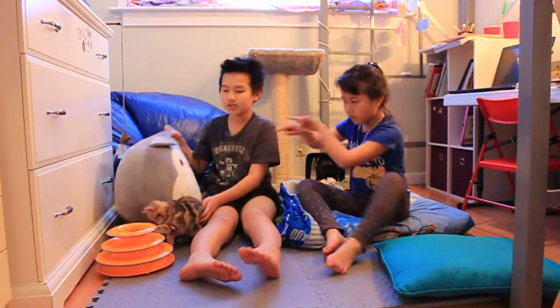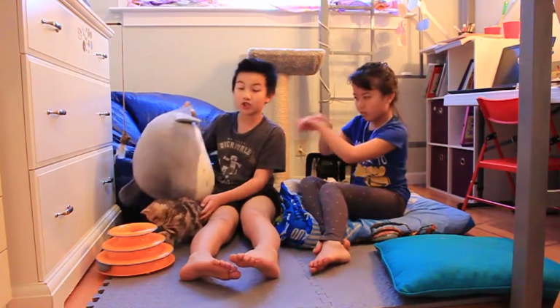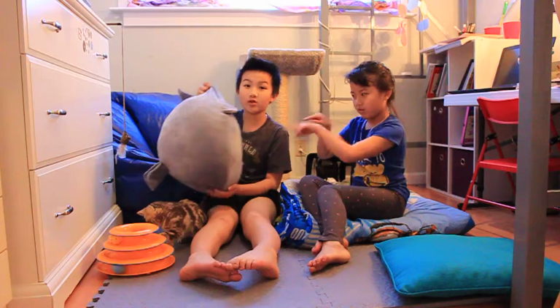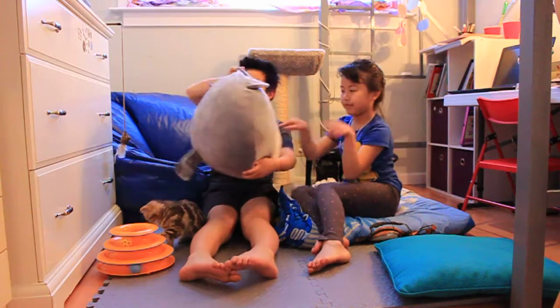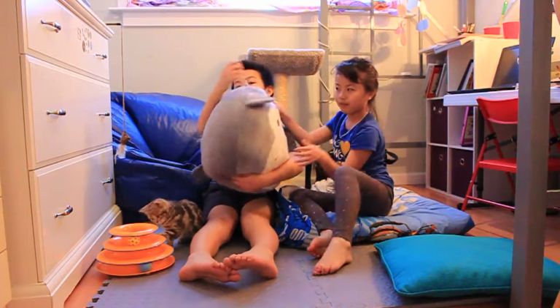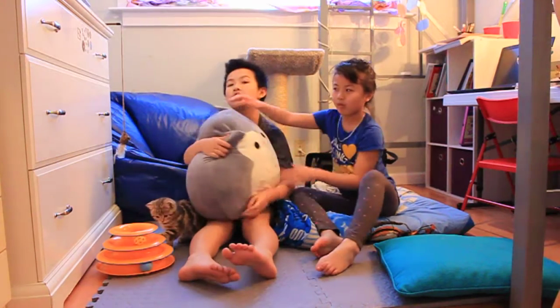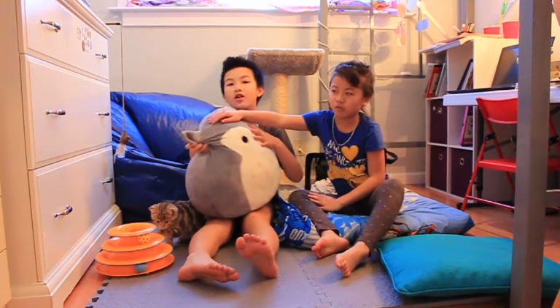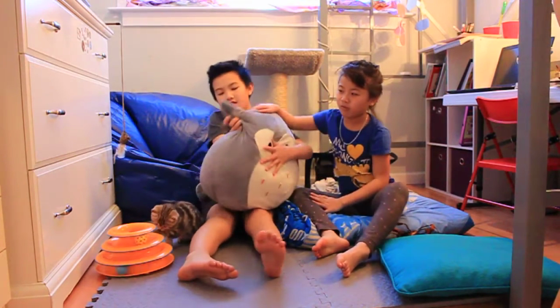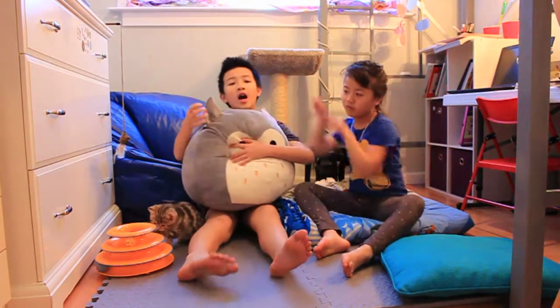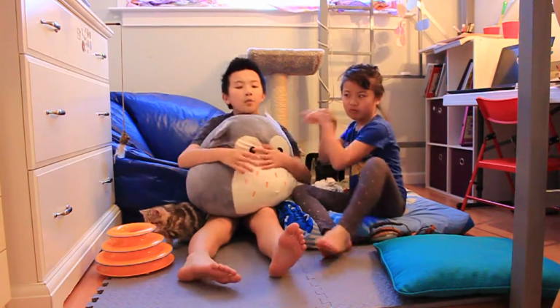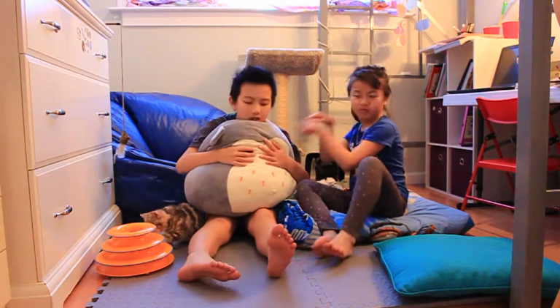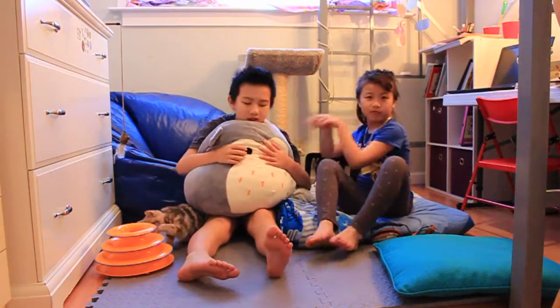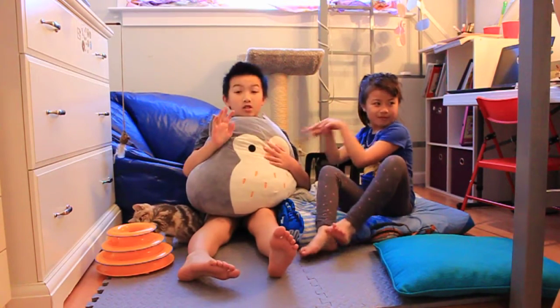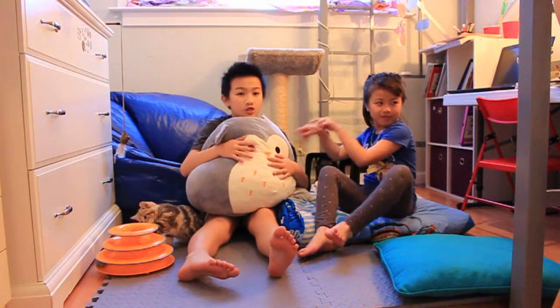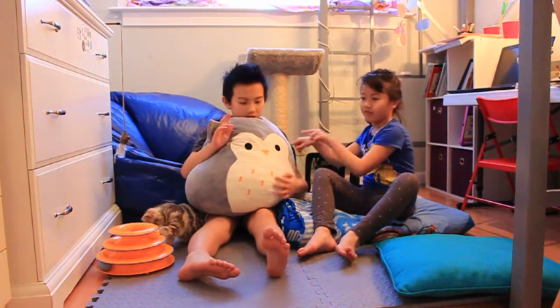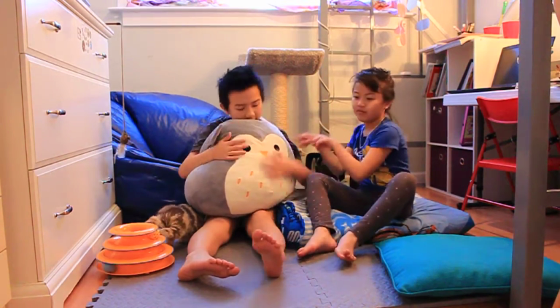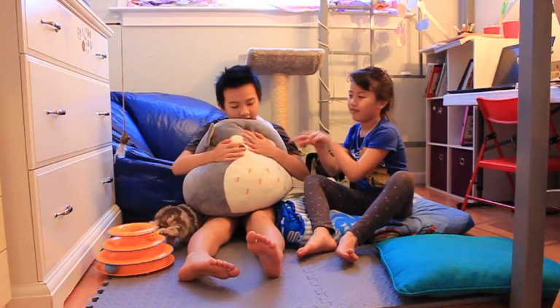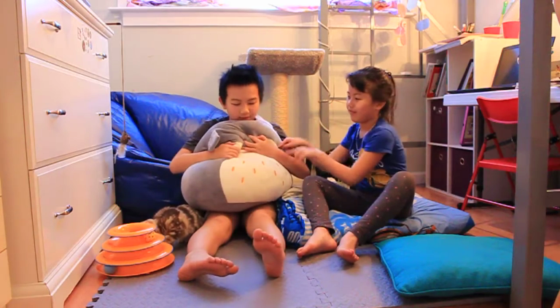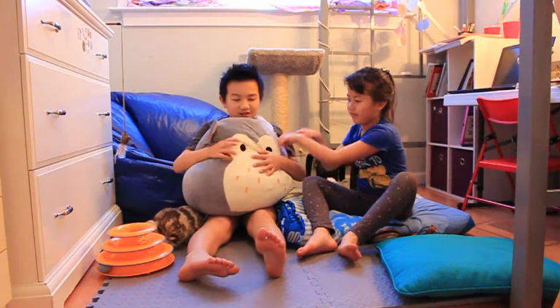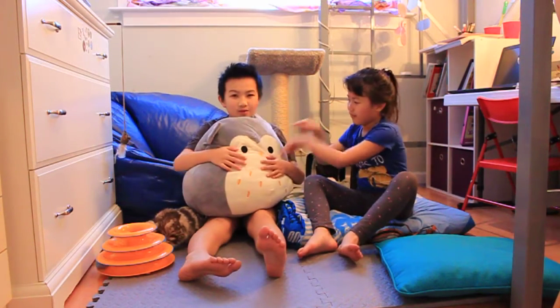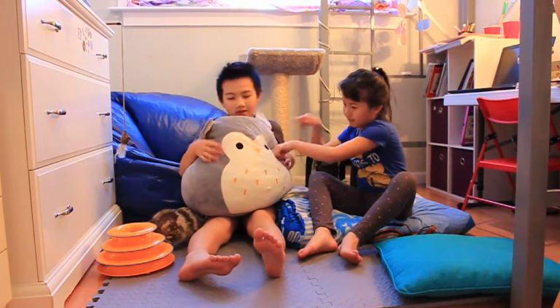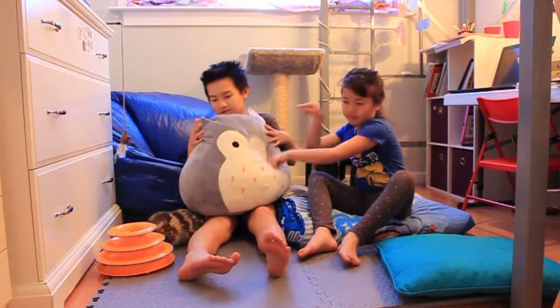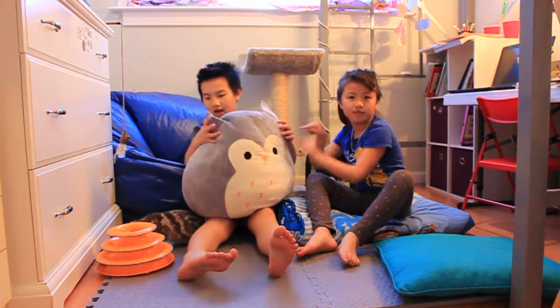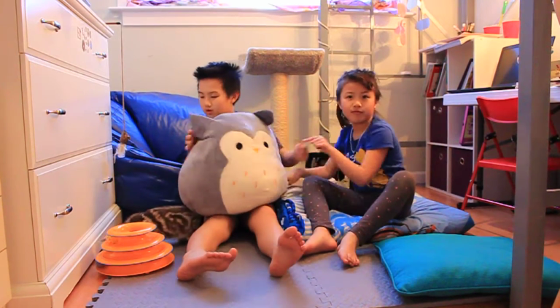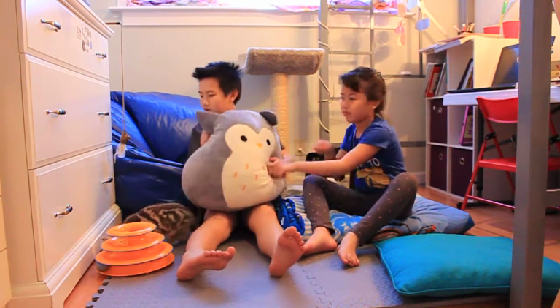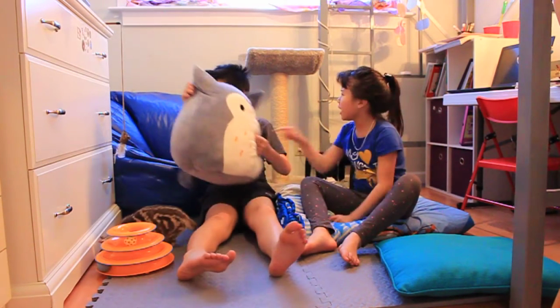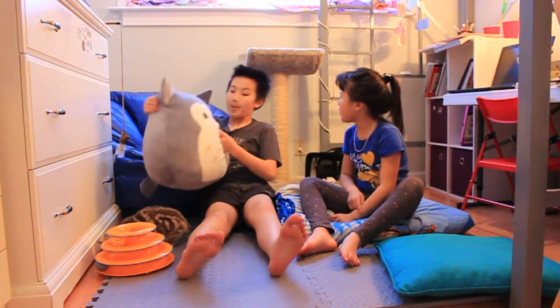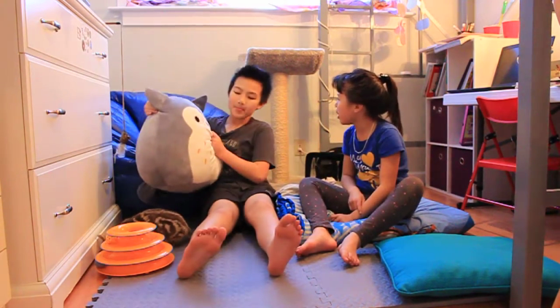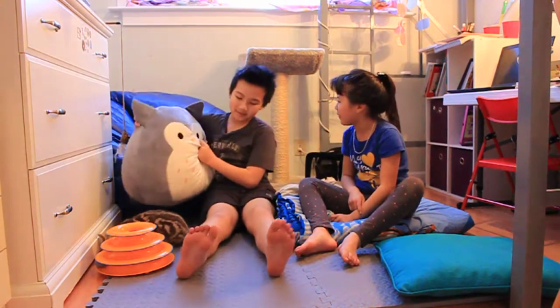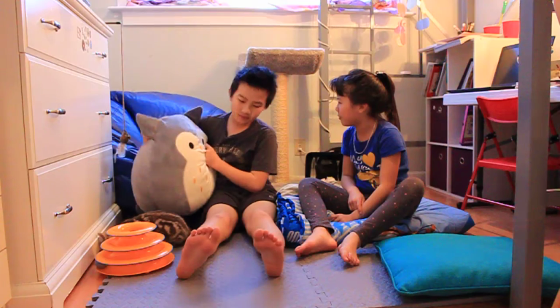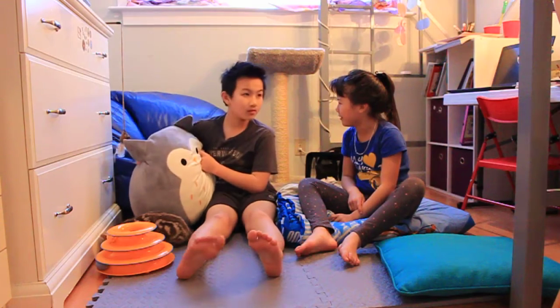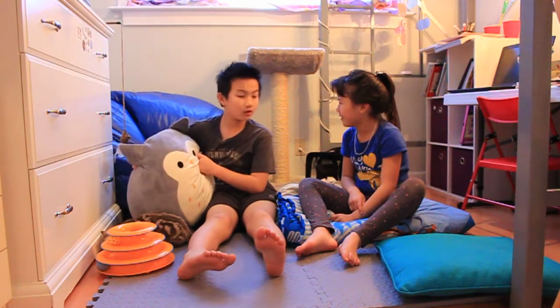She also likes to relax in this — not a plushie, I'm sorry. This stuffed animal. It's an owl, of course. Actually, it's a pillow, not a stuffed animal.